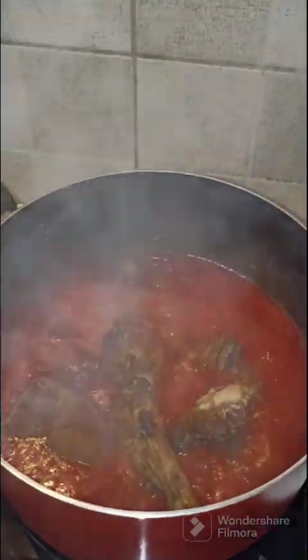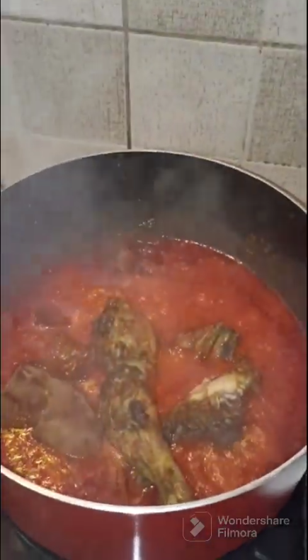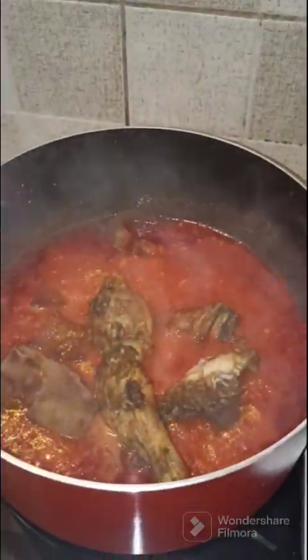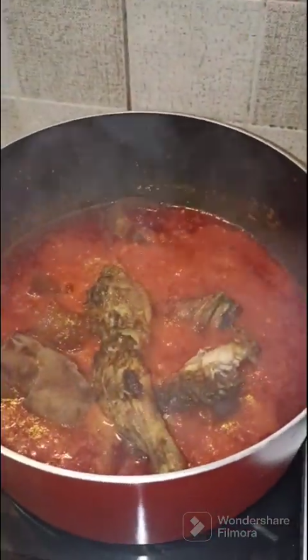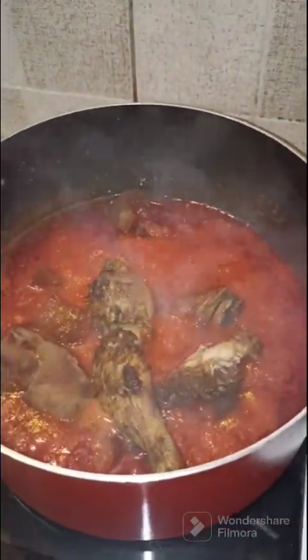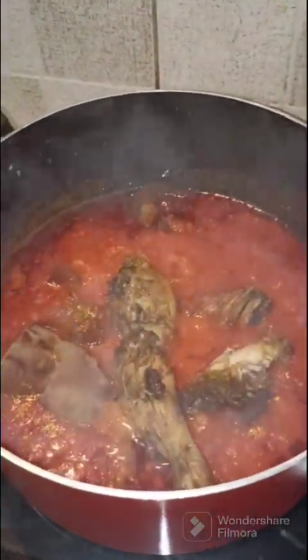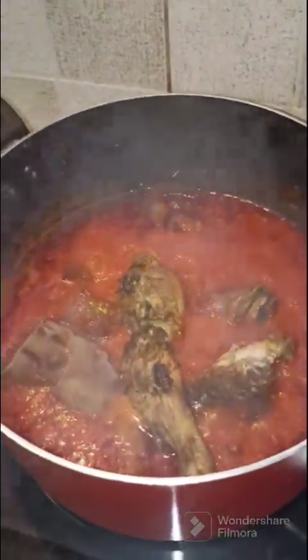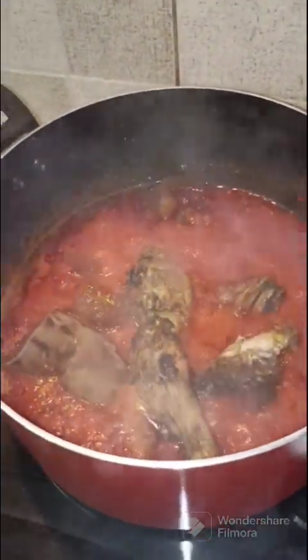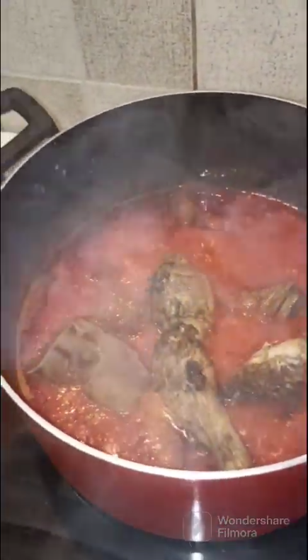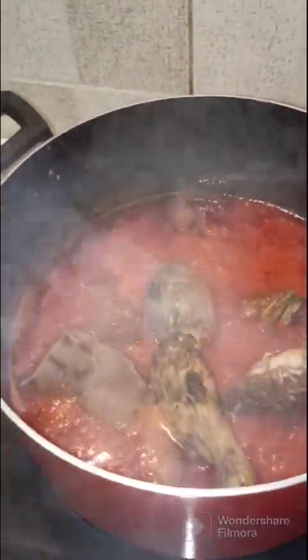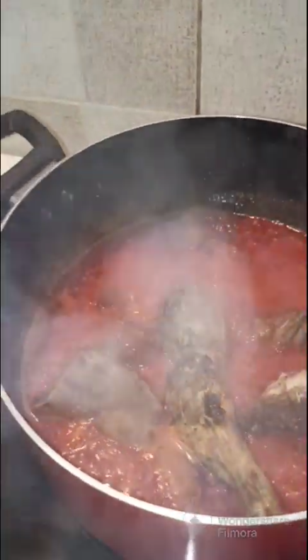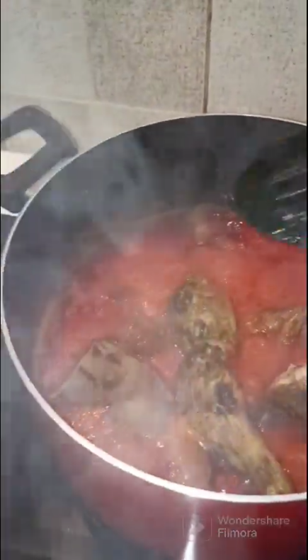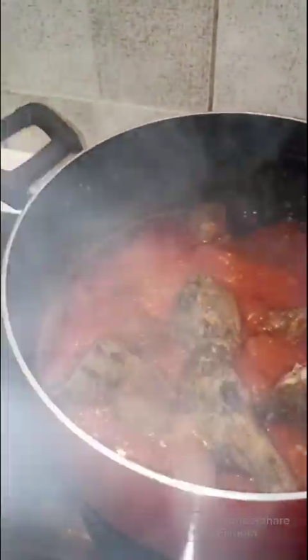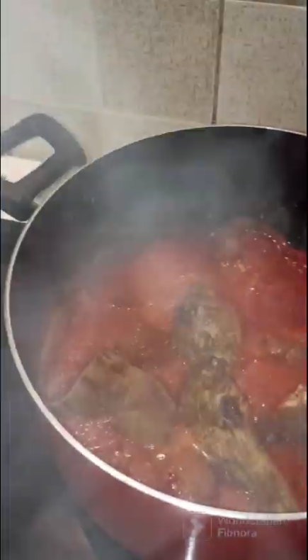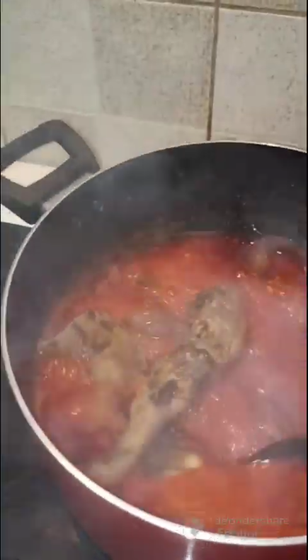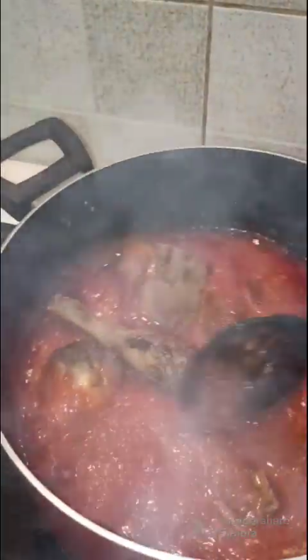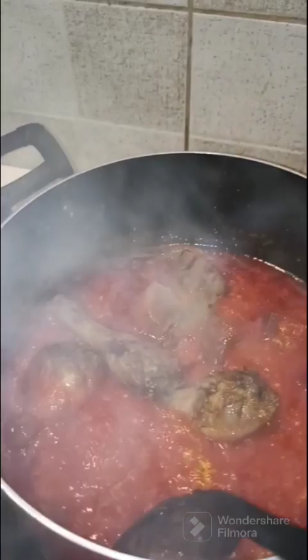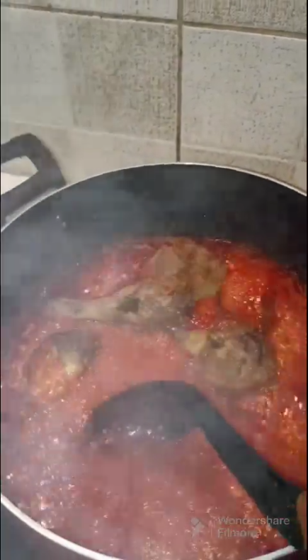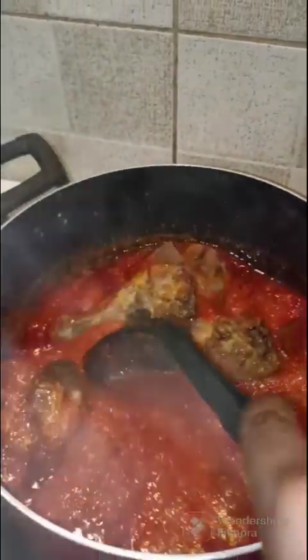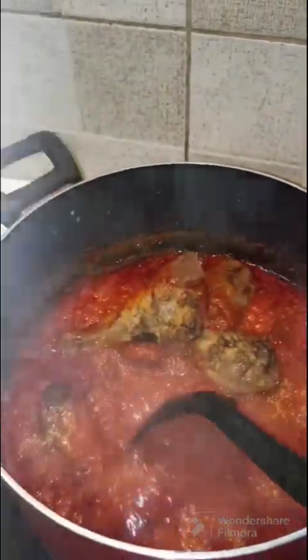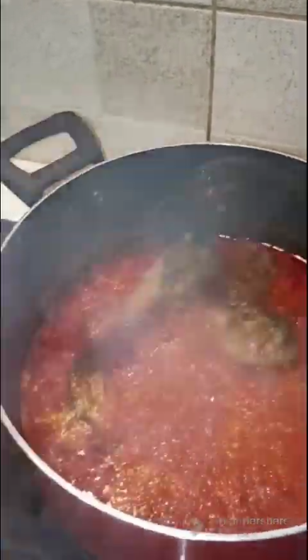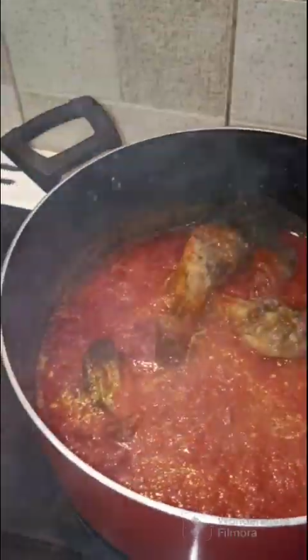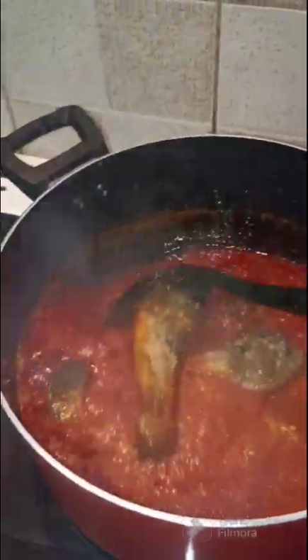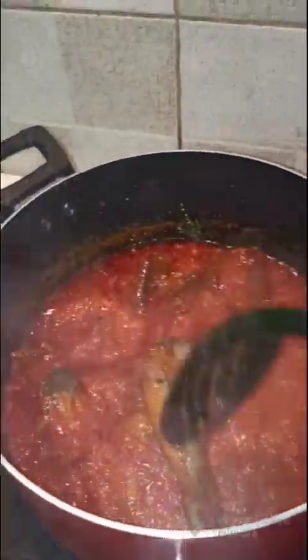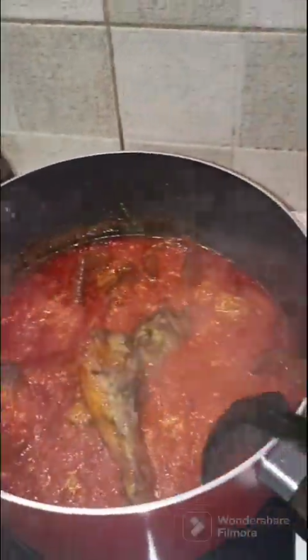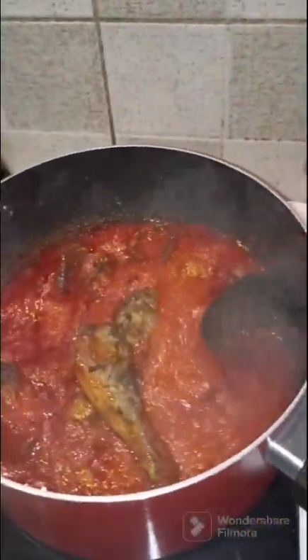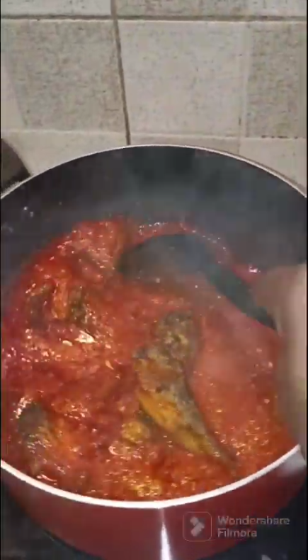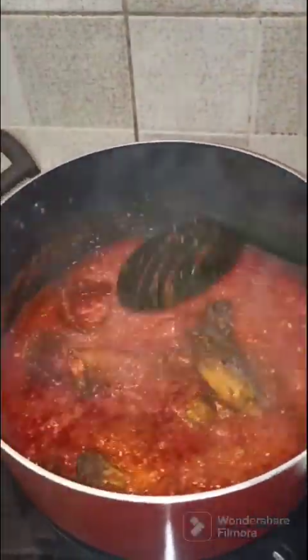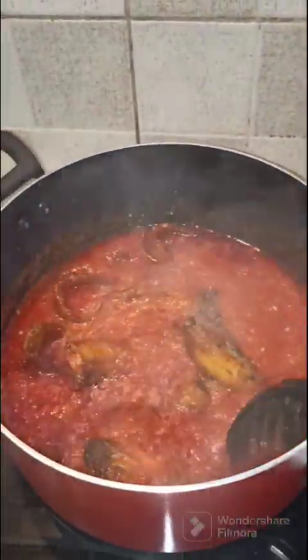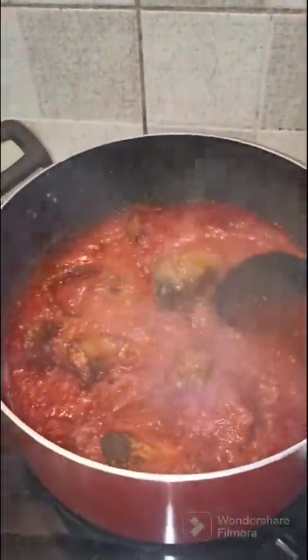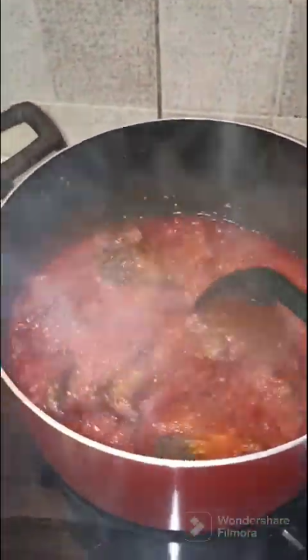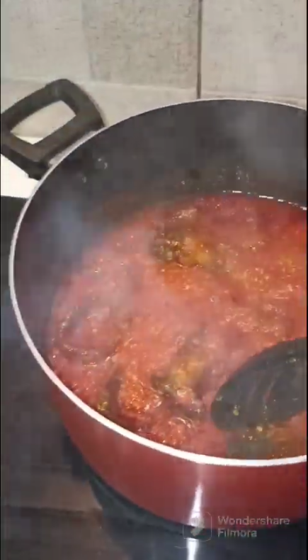At this point I would like to add my protein — my grilled meats and my pomo. You can stir gently and cover this to cook for five more minutes.